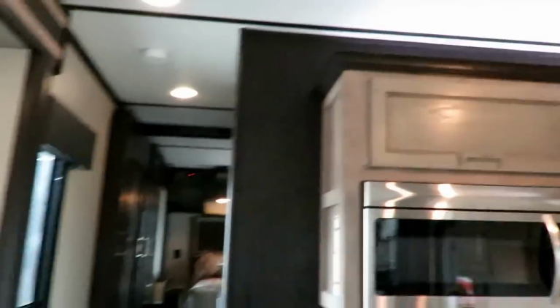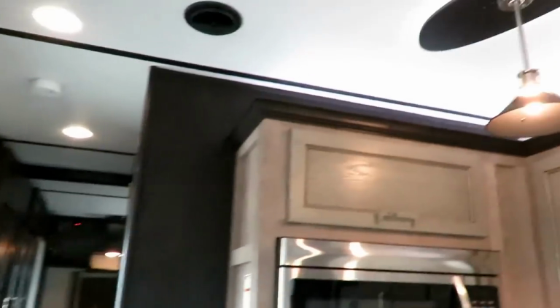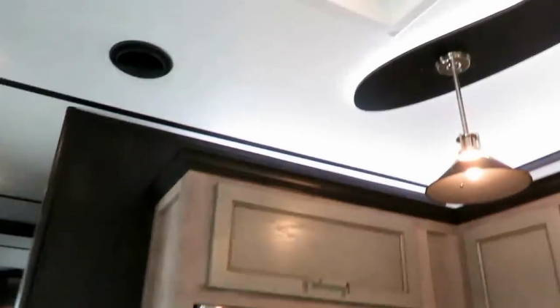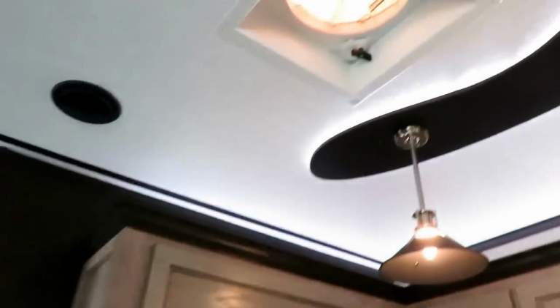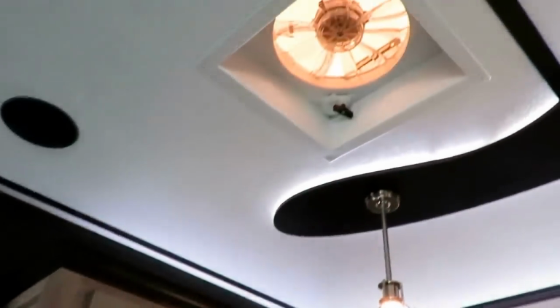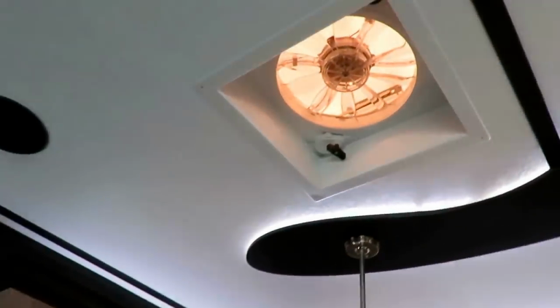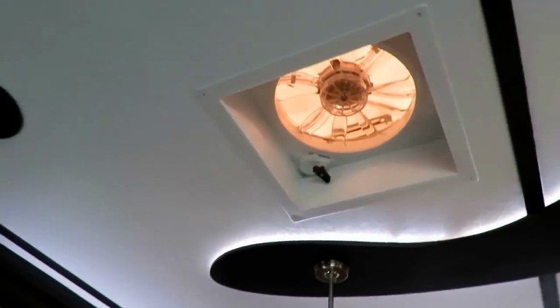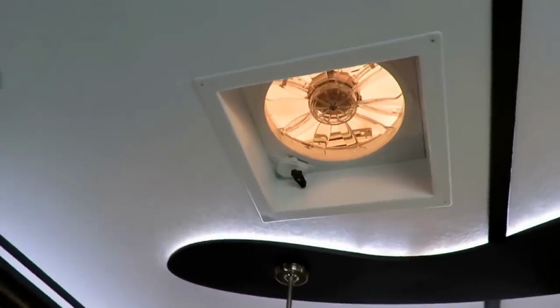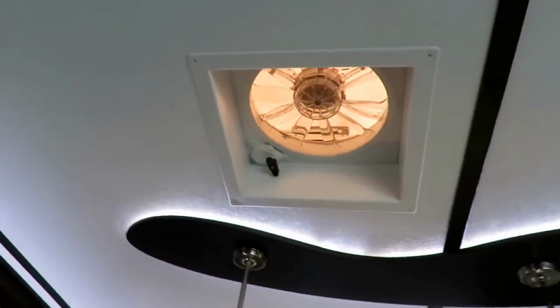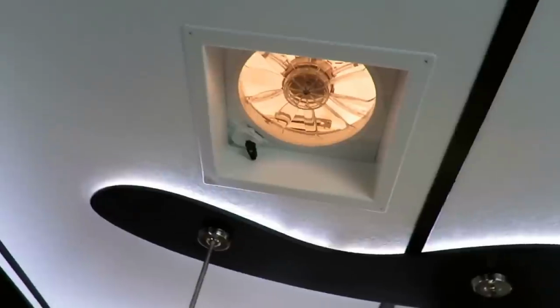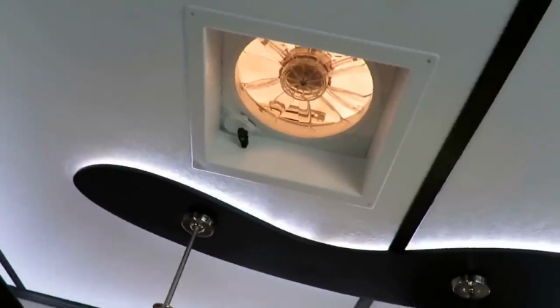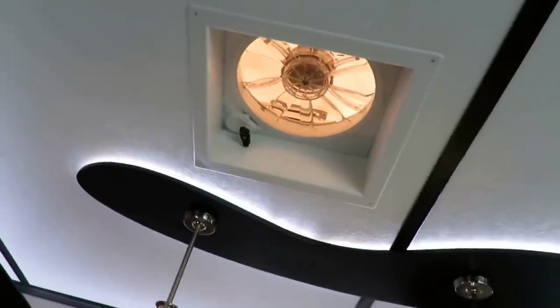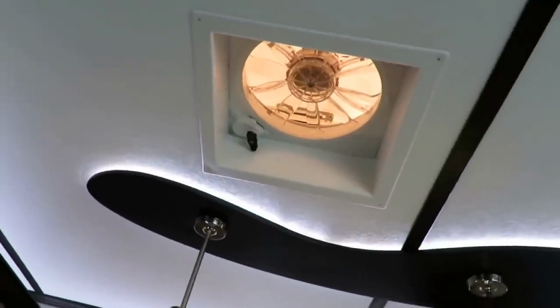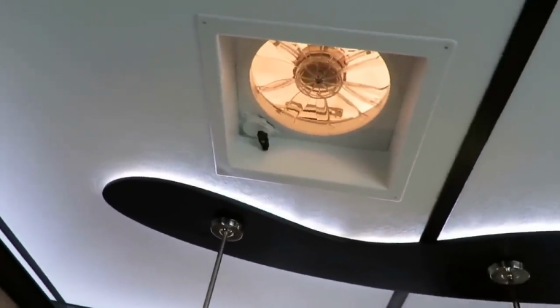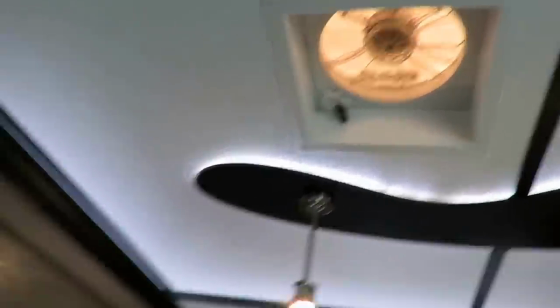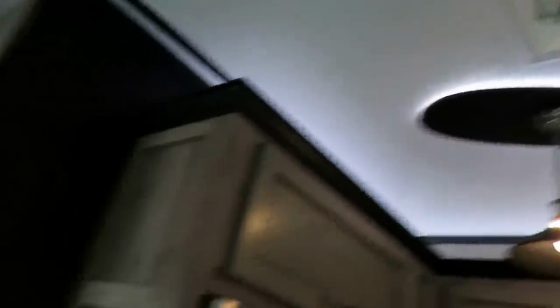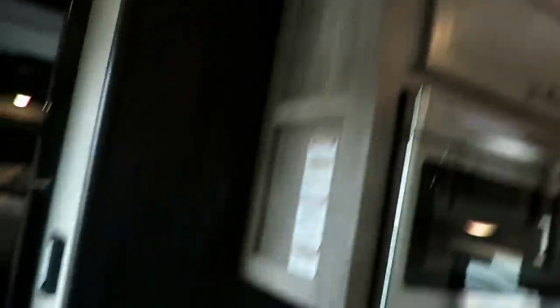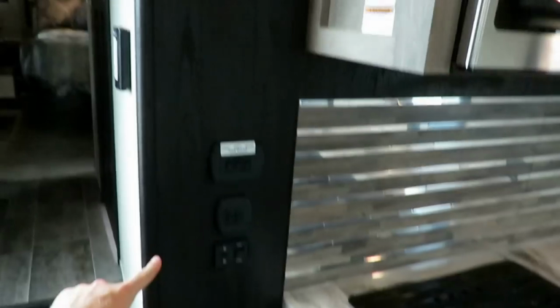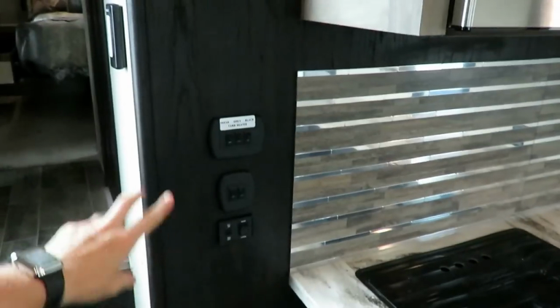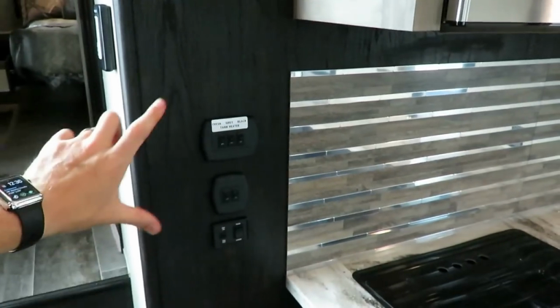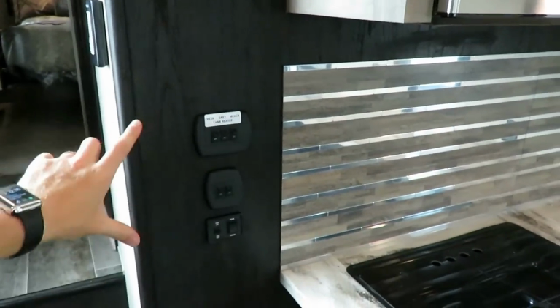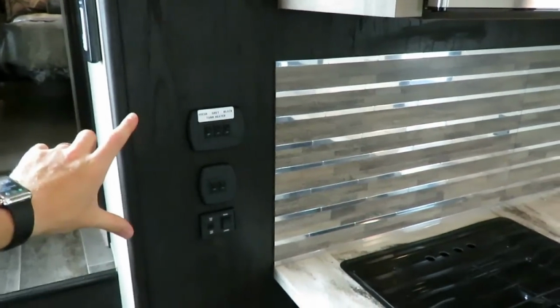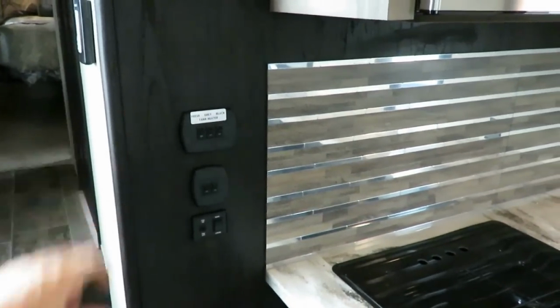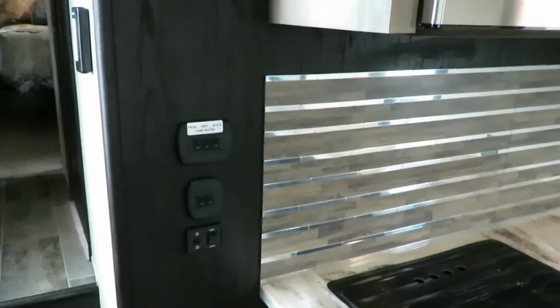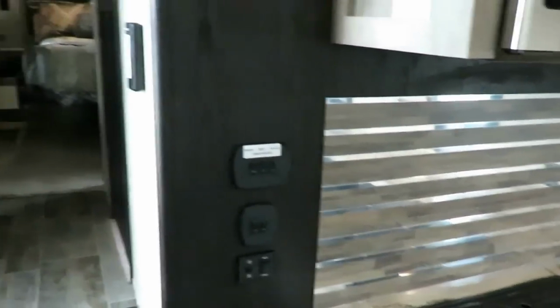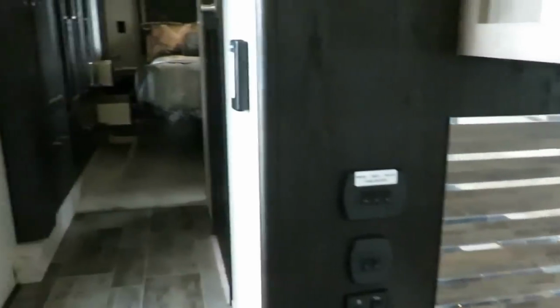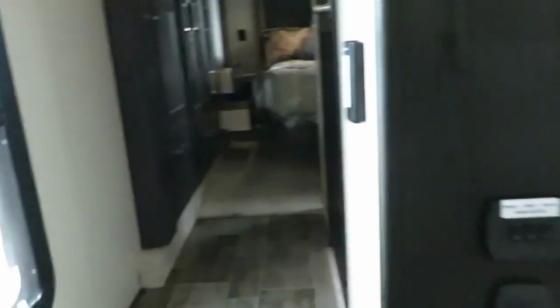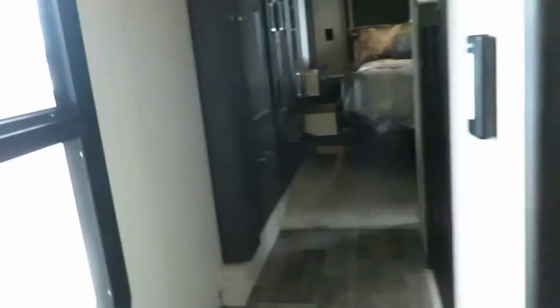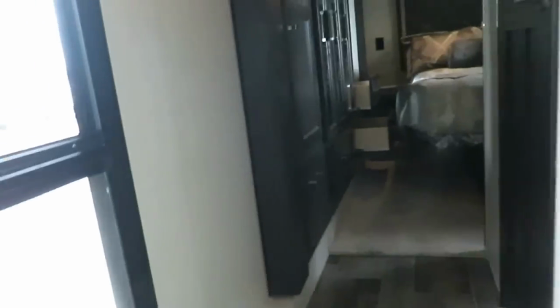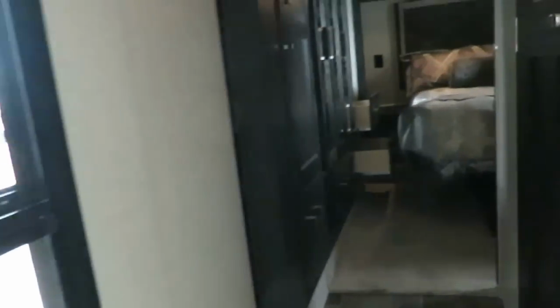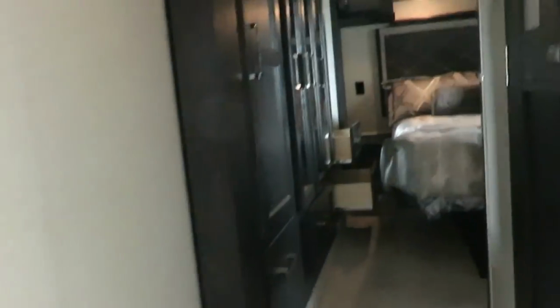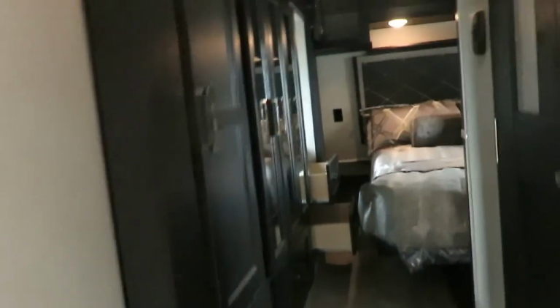If you are cooking up a storm and need to exhaust heat or just want airflow, you have a wall controller for that. Right over here next to your tank-heater locations — fresh, gray, and black tank heaters. Done.